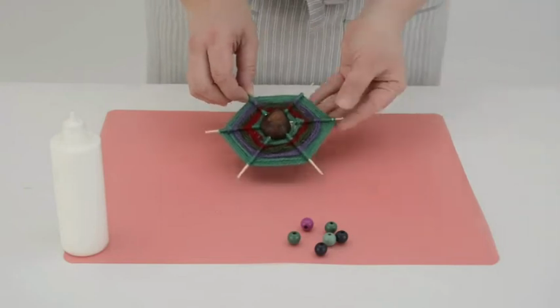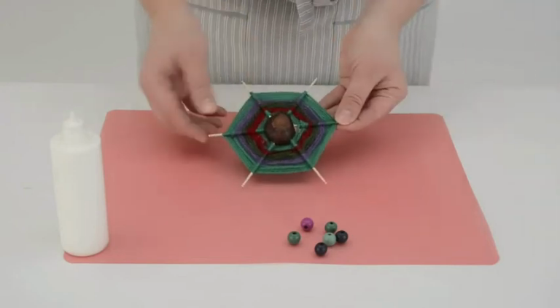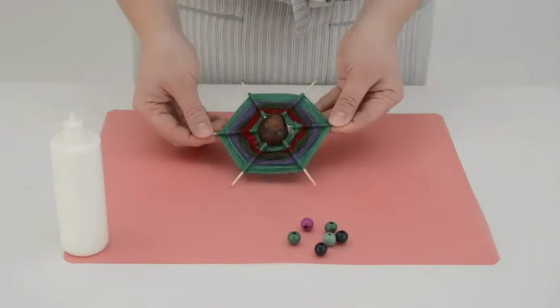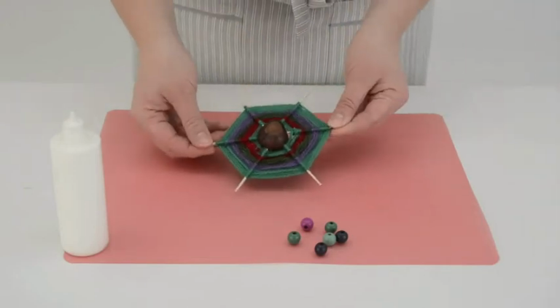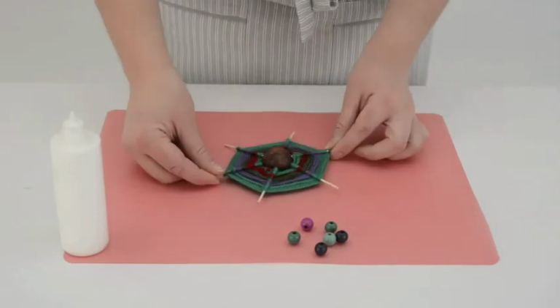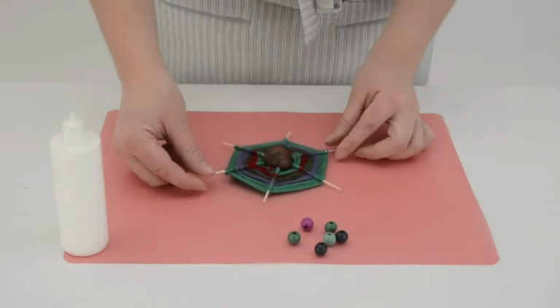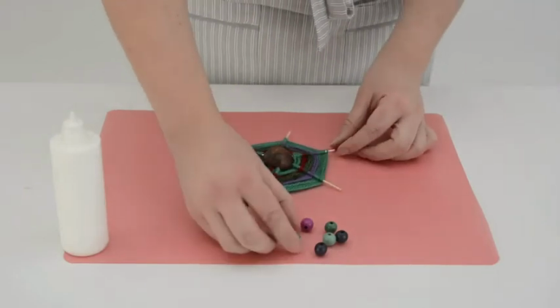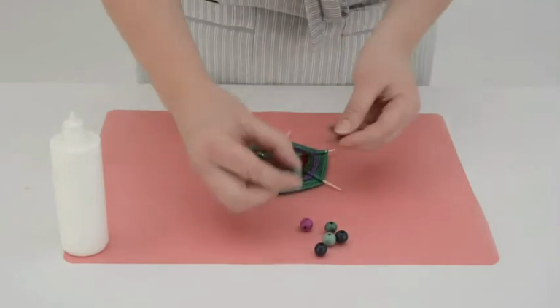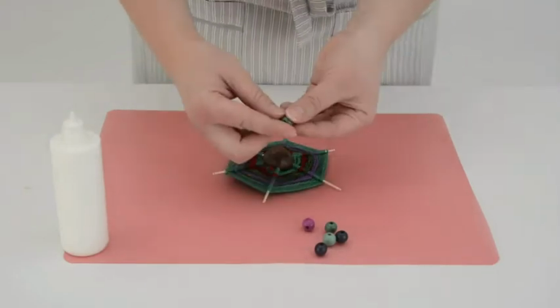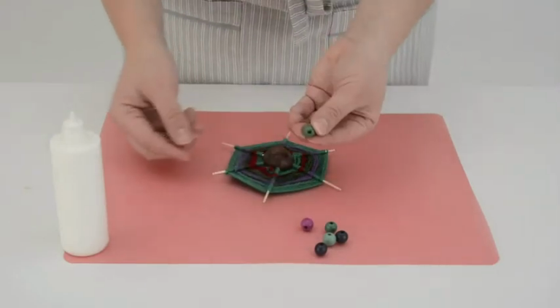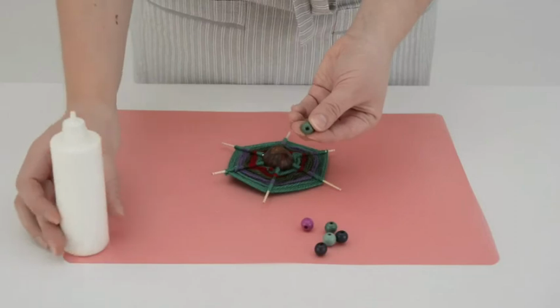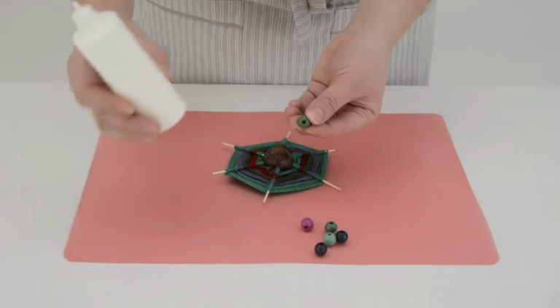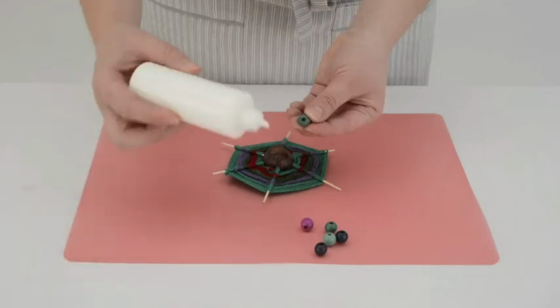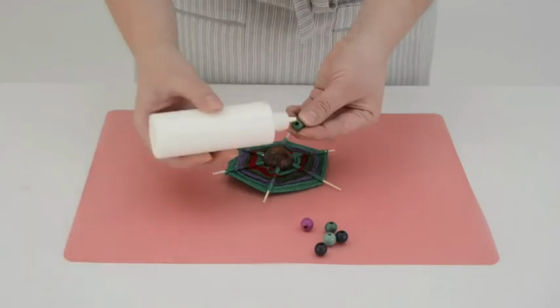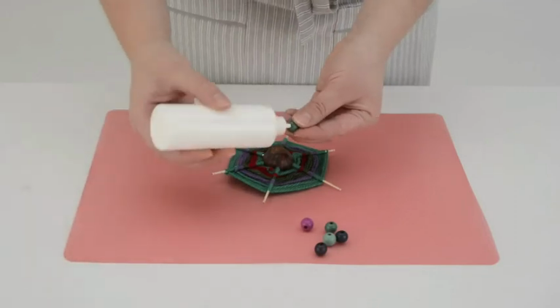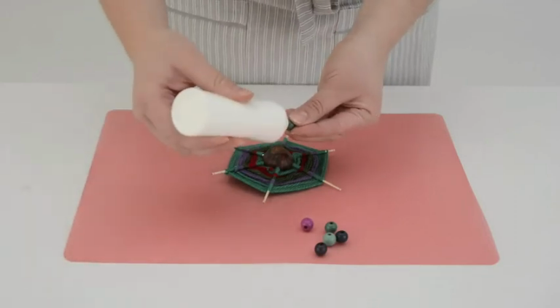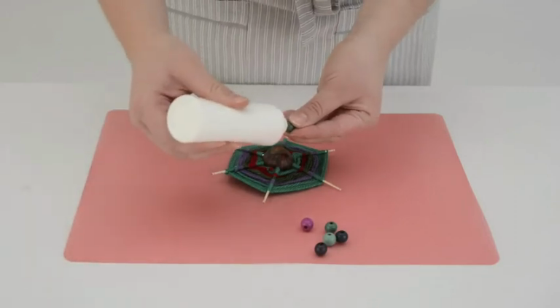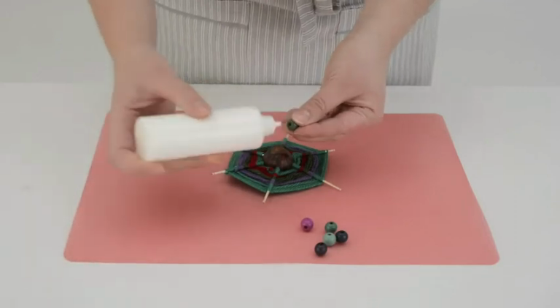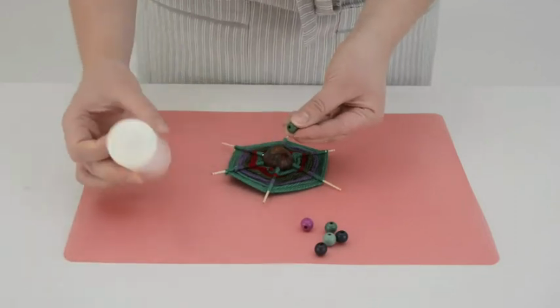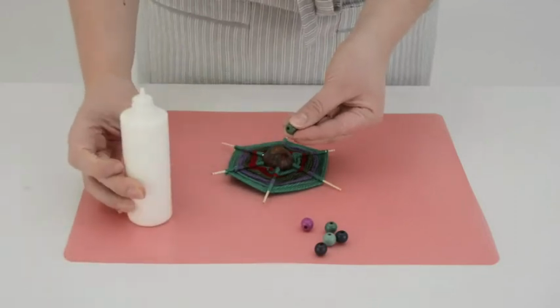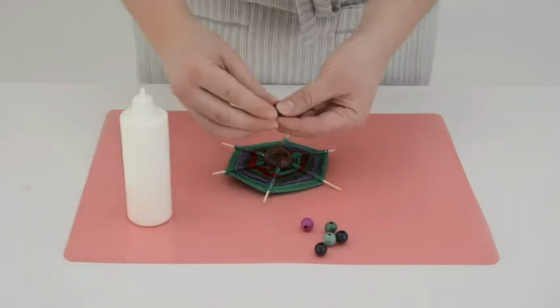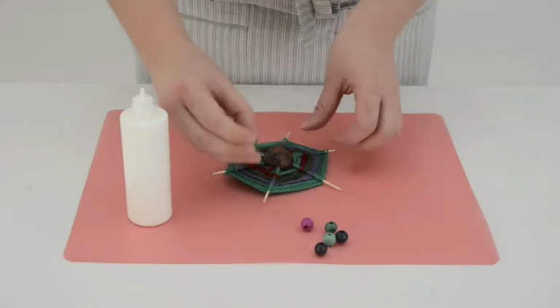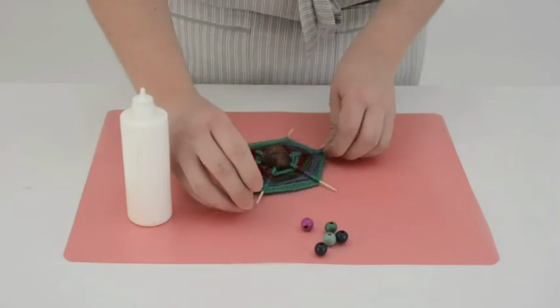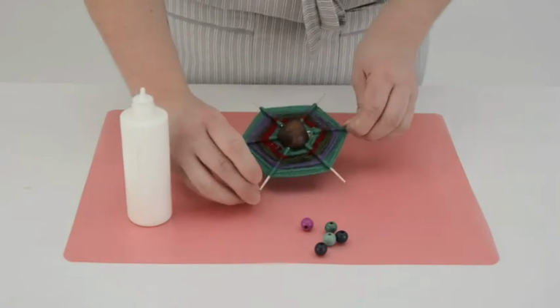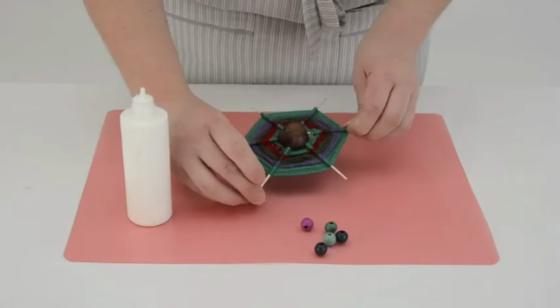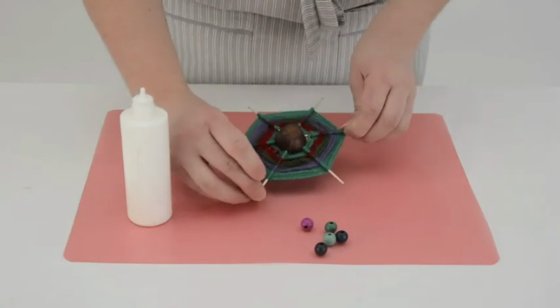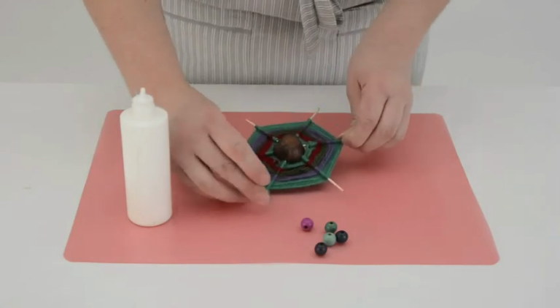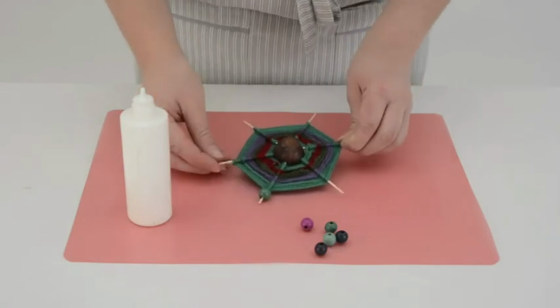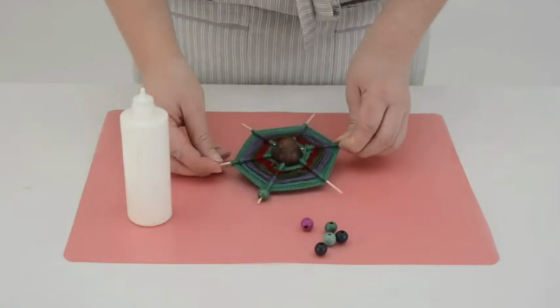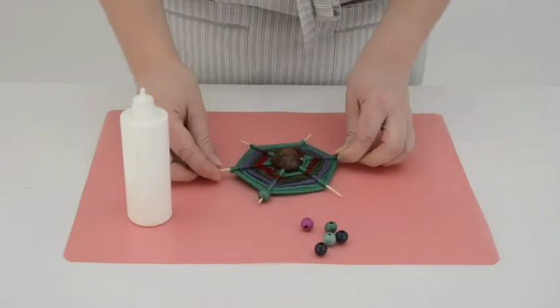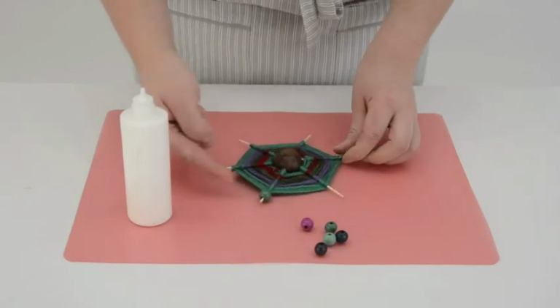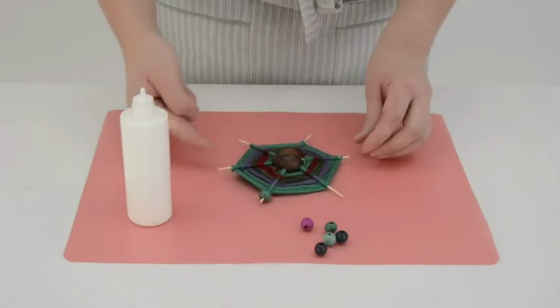Once you have completed your weaving, use craft glue to attach the wooden beads to the ends of the toothpicks.